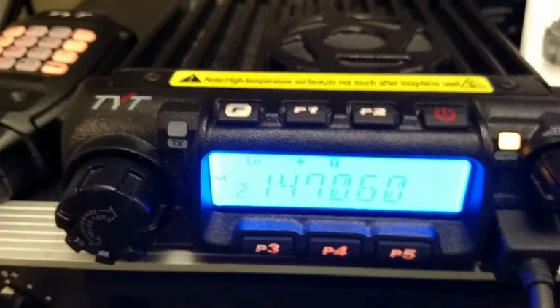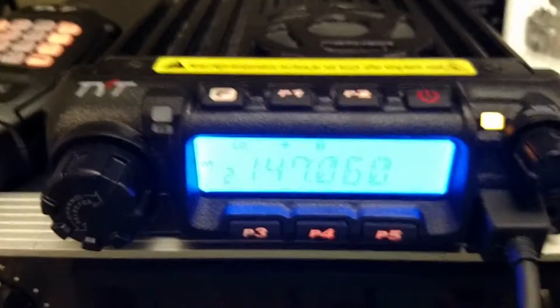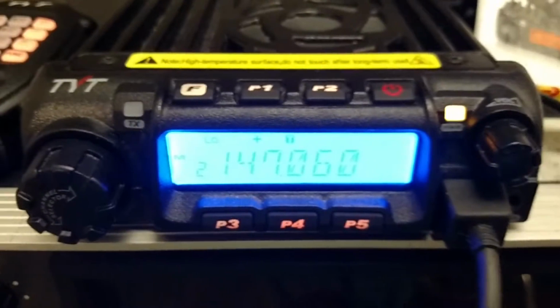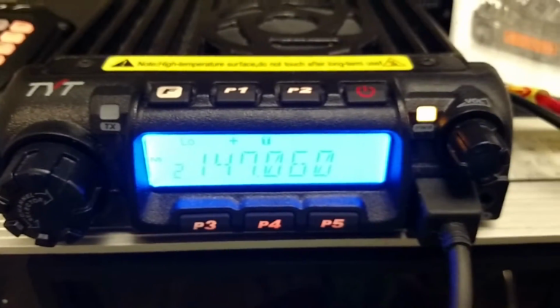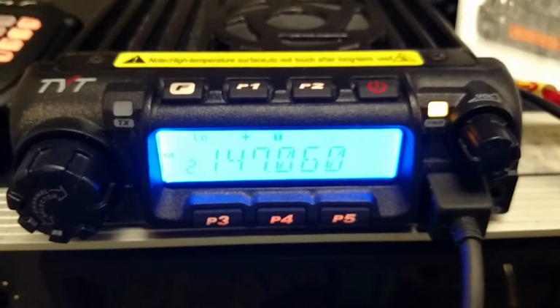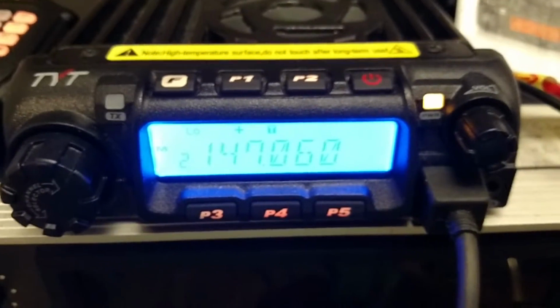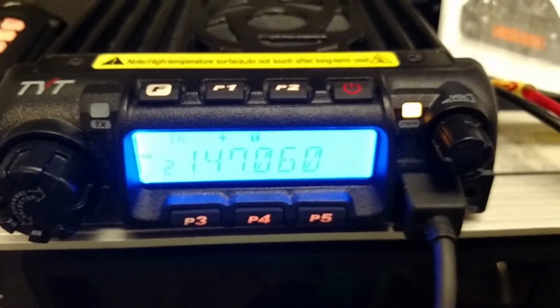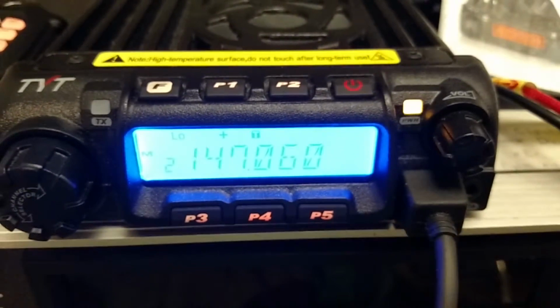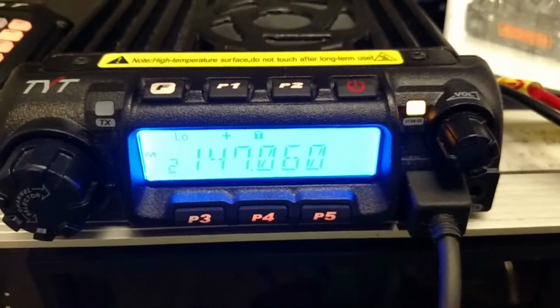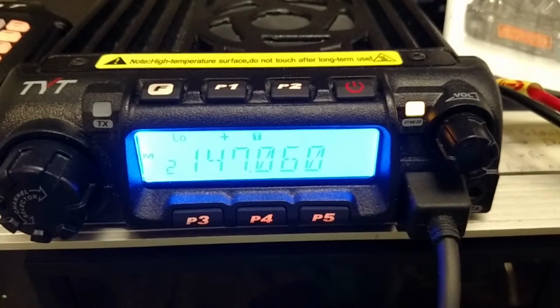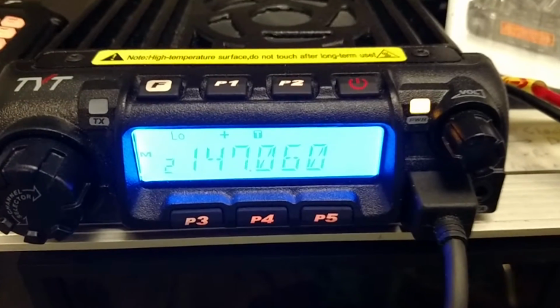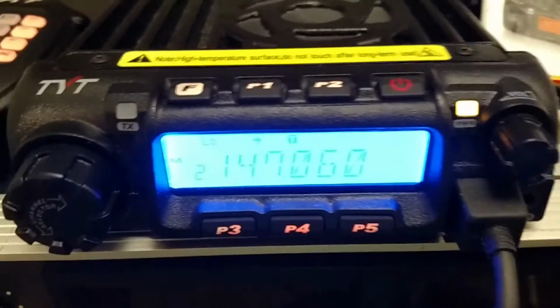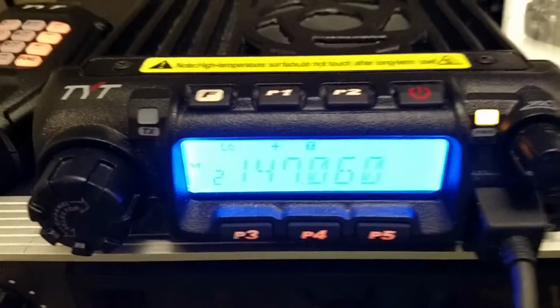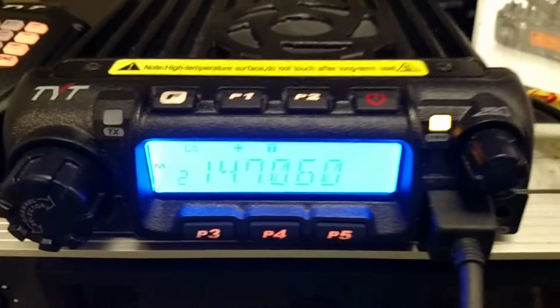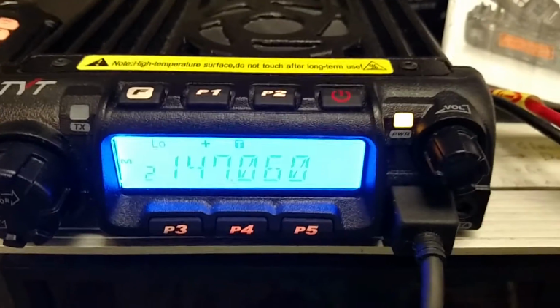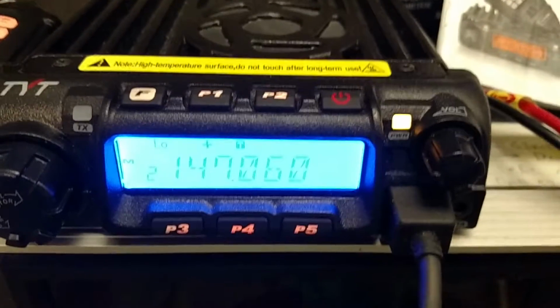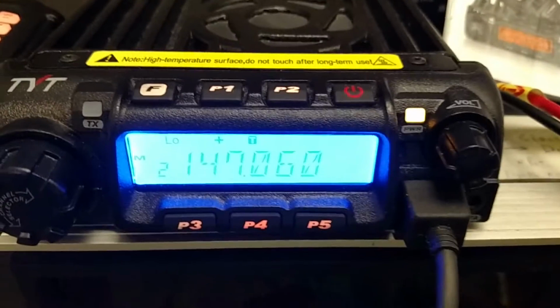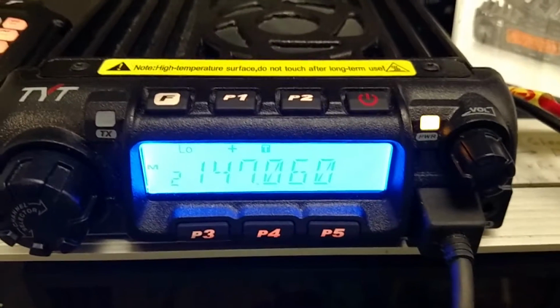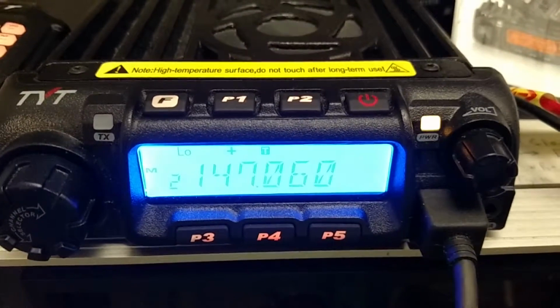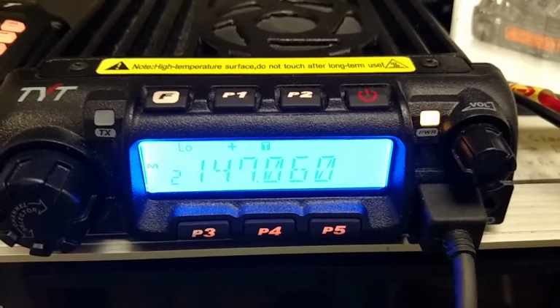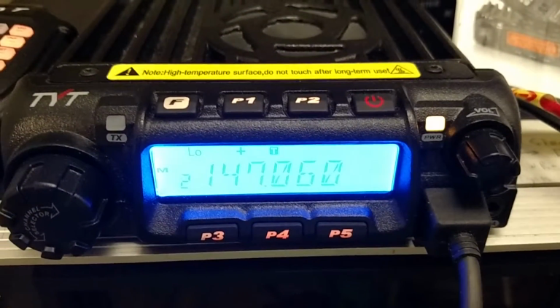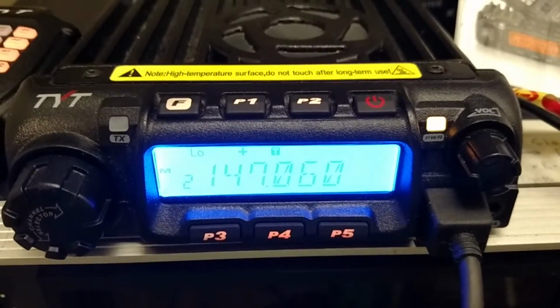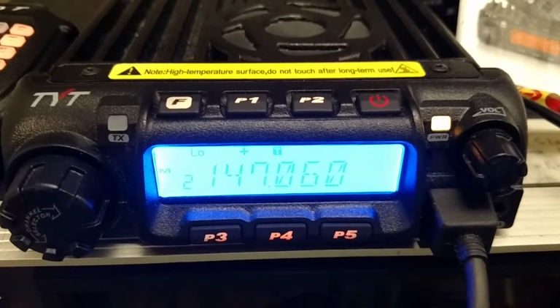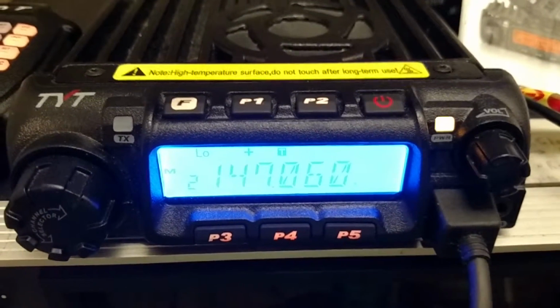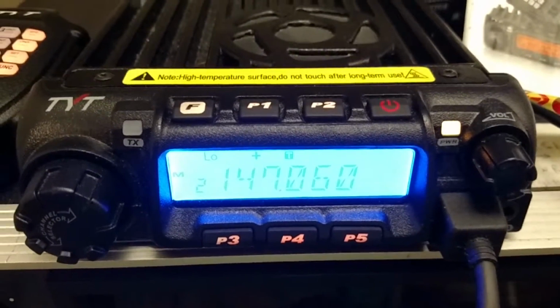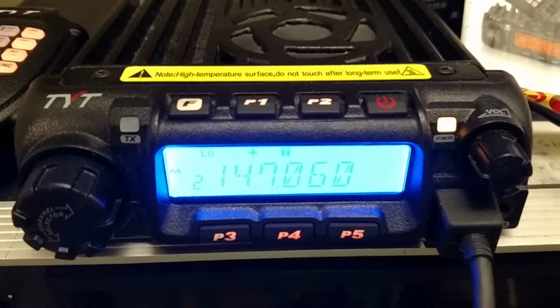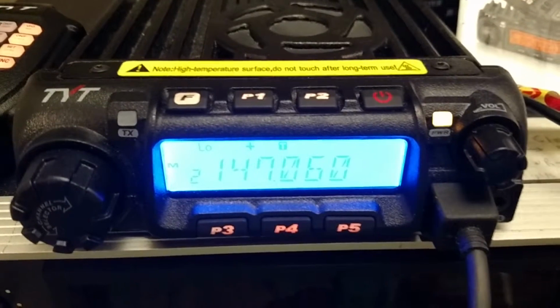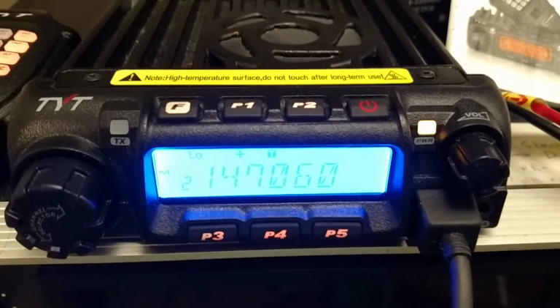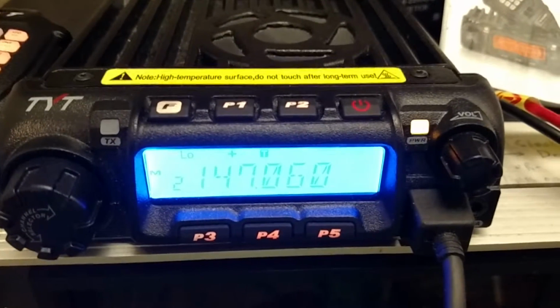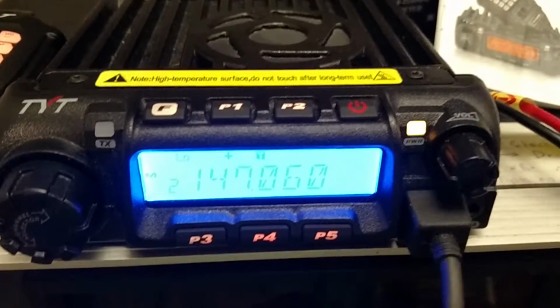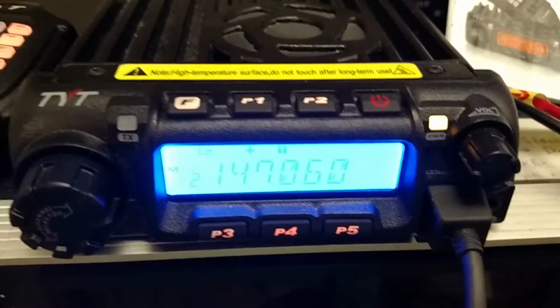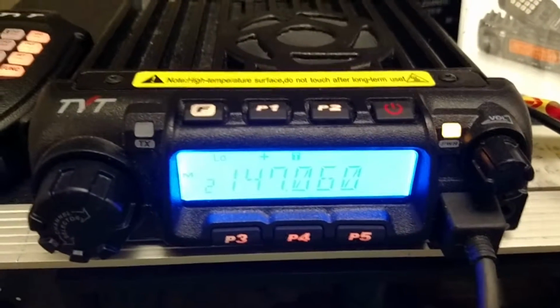I factory reset it and it does the same thing. I've seen that other people online have made similar complaints. It just will not hold the correct offset.